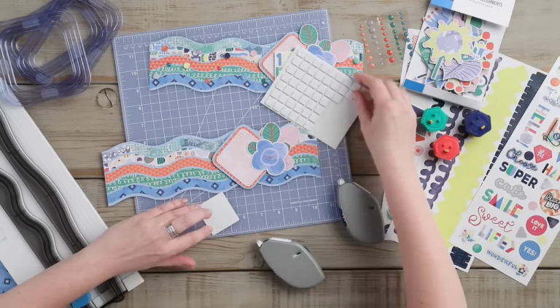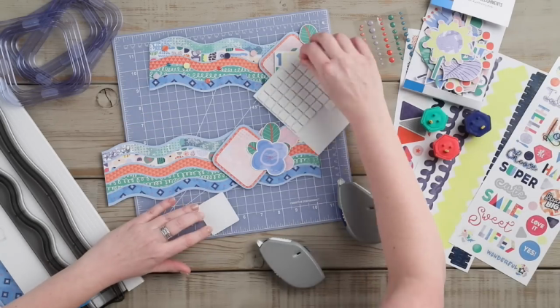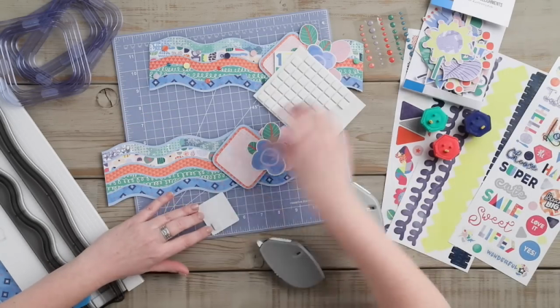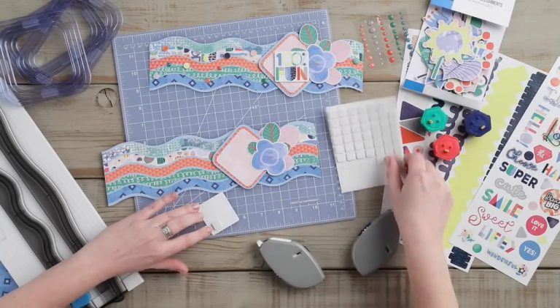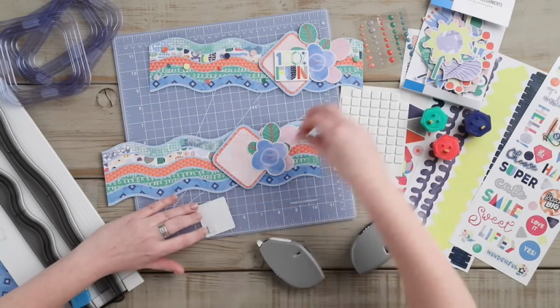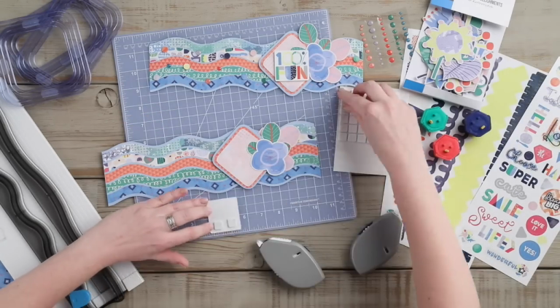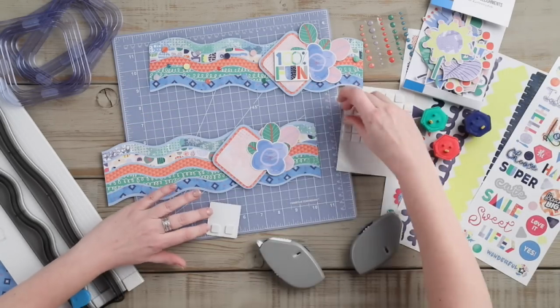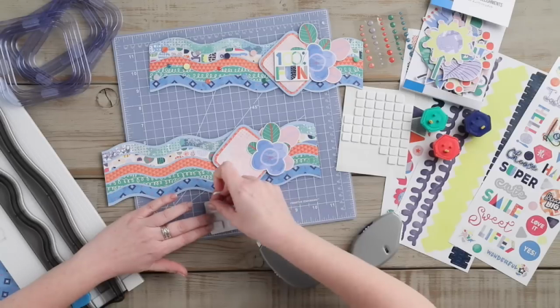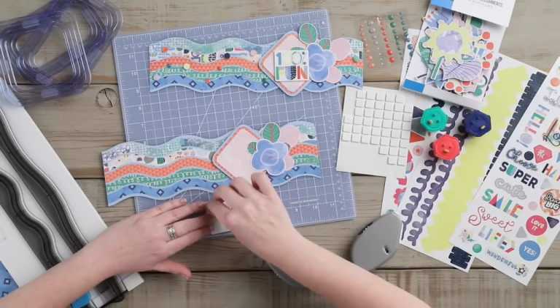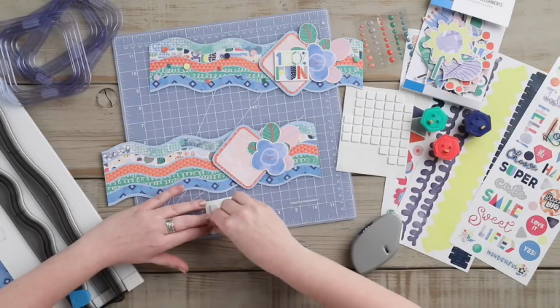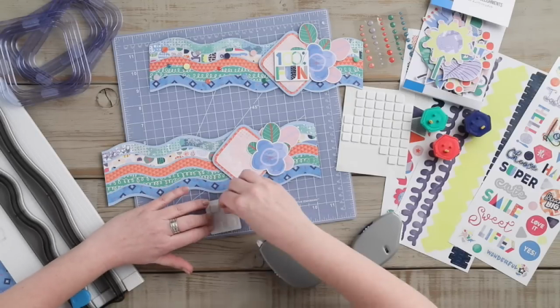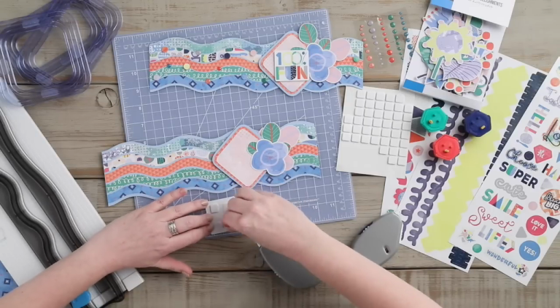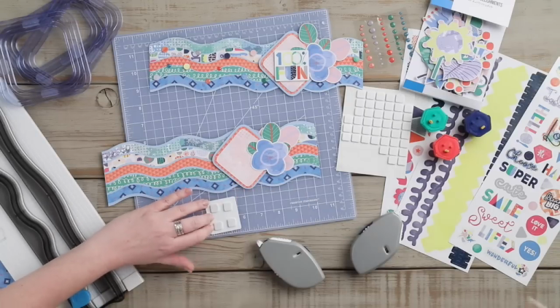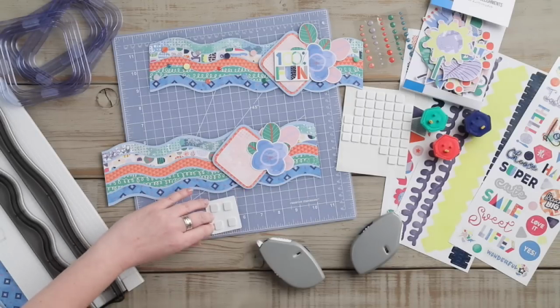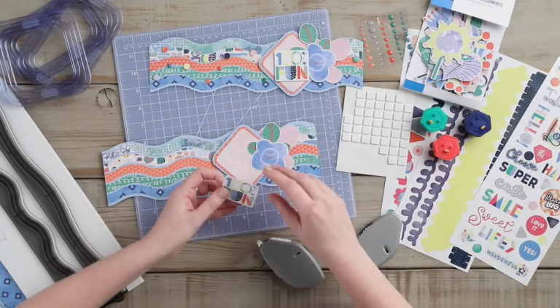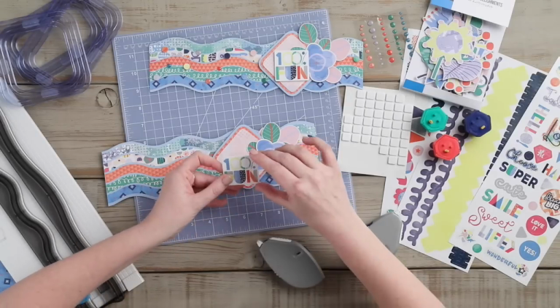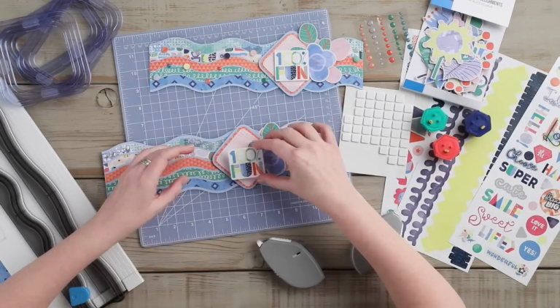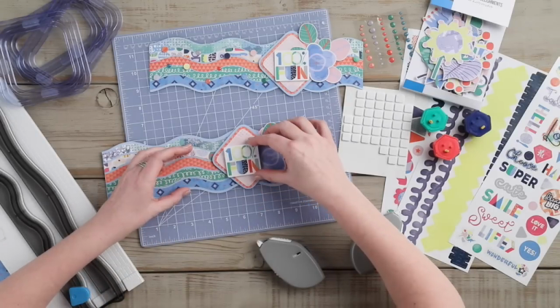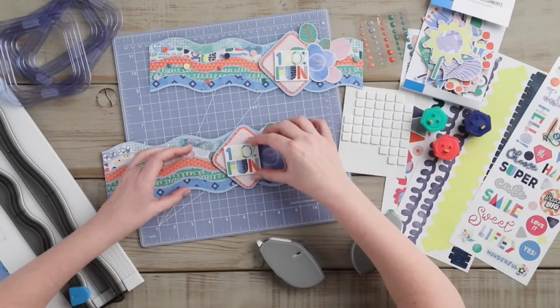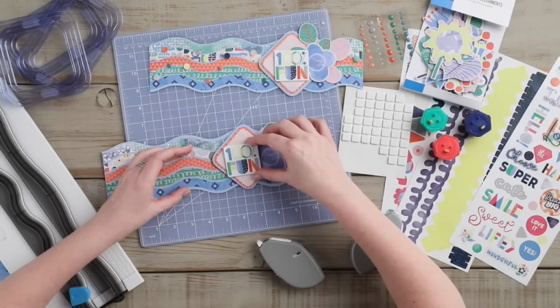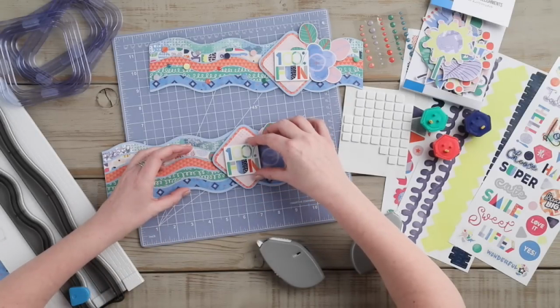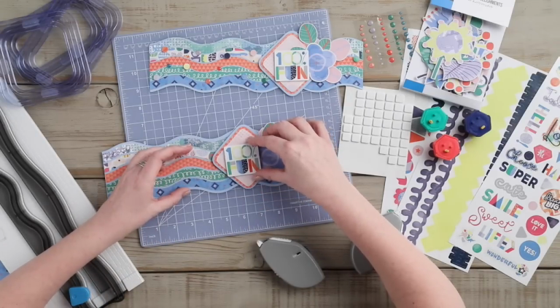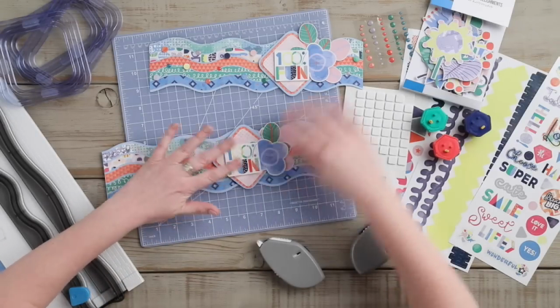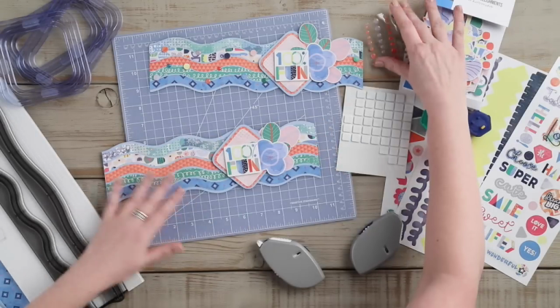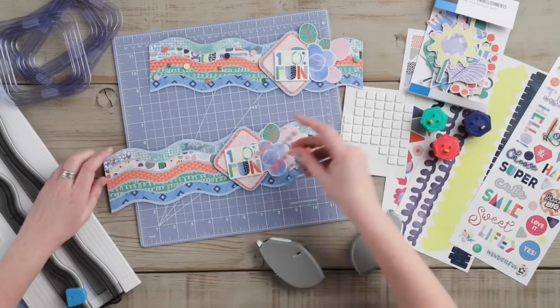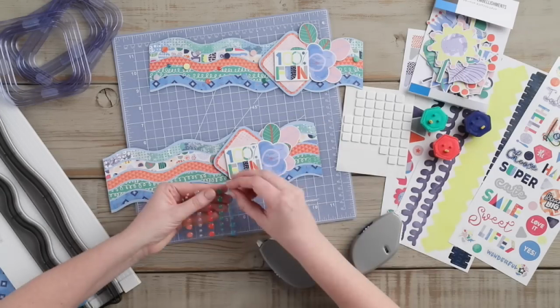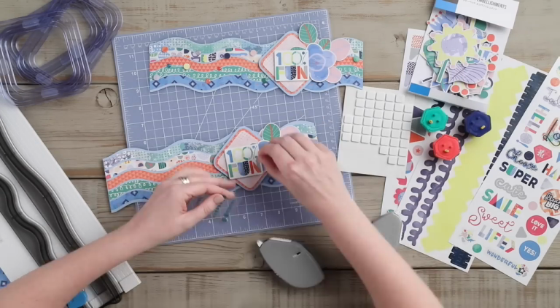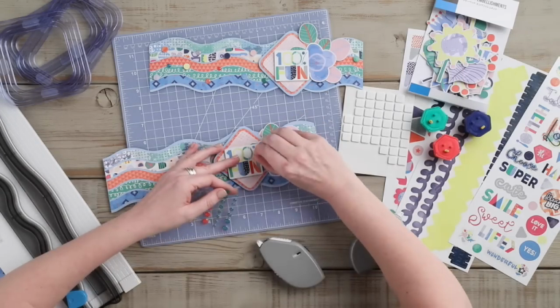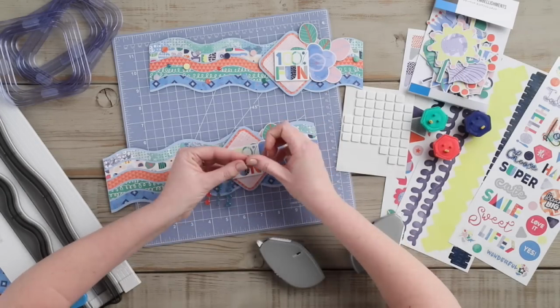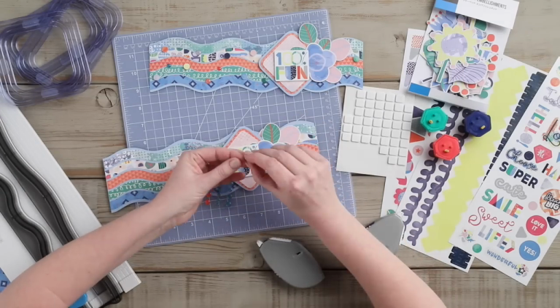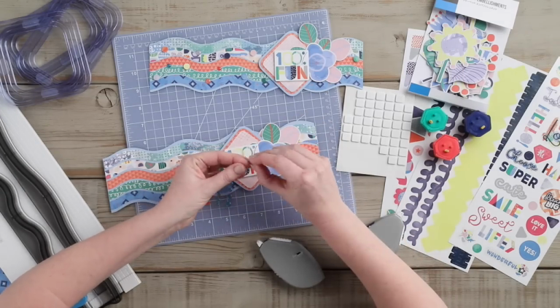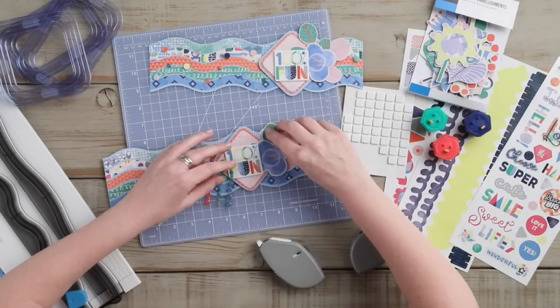Next, we are going to adhere the sticker to the top of the square using foam squares. We will then add the glitter epoxy dots along the waves of the border.